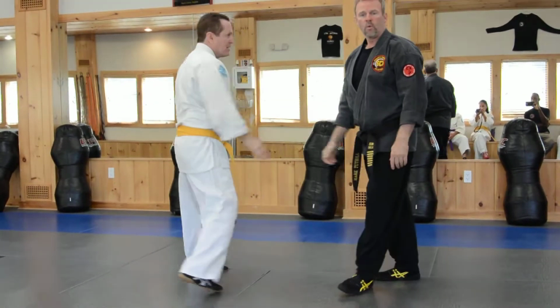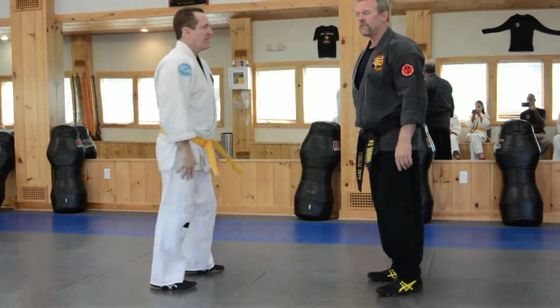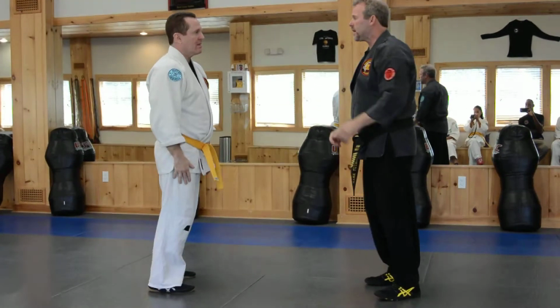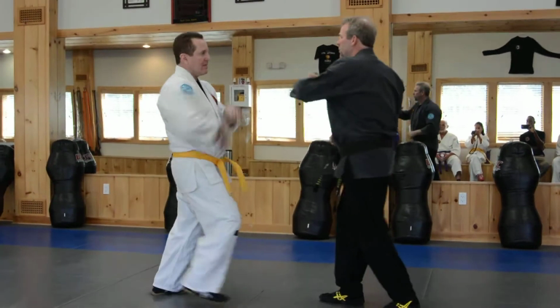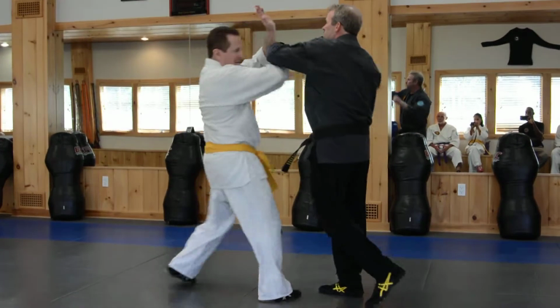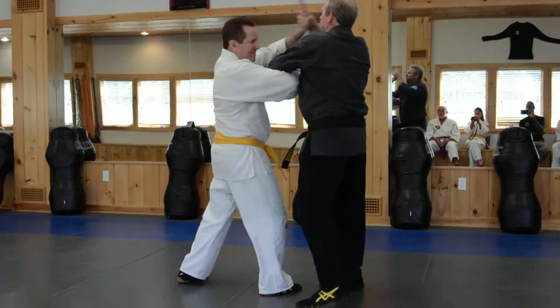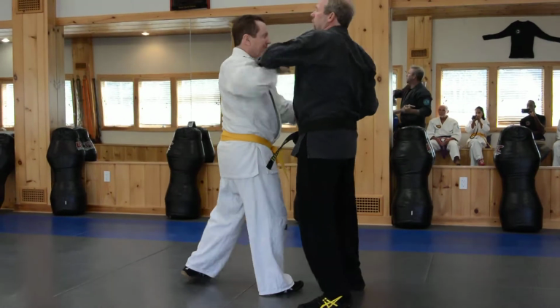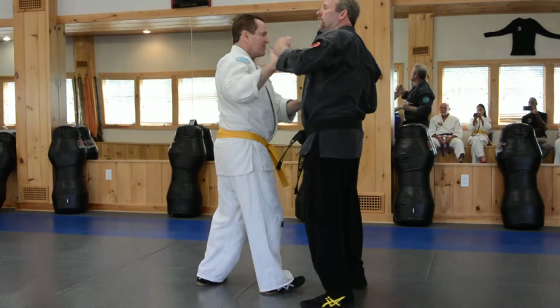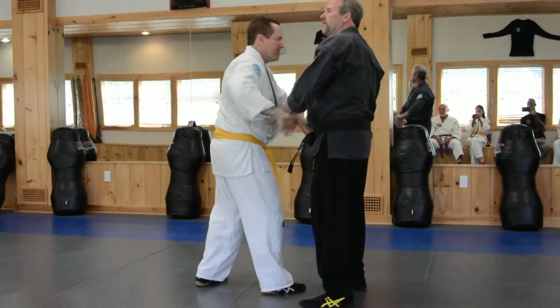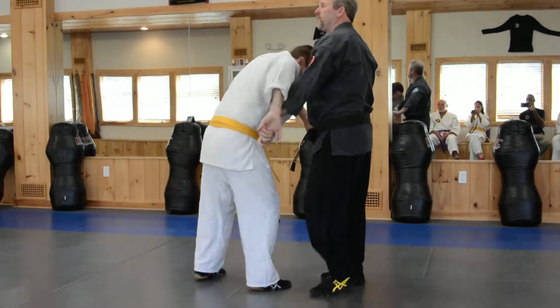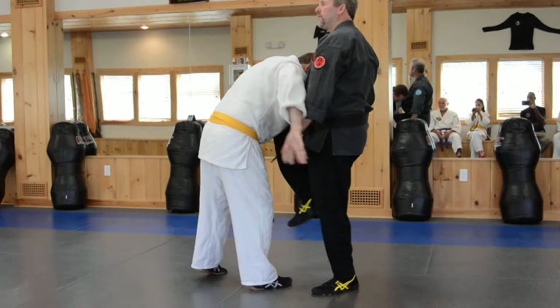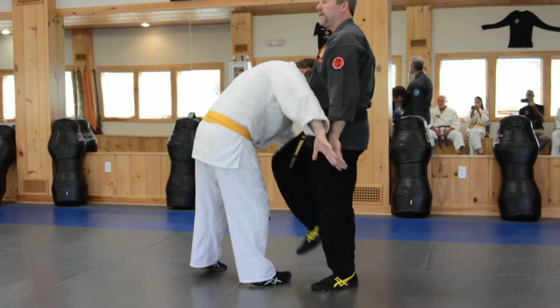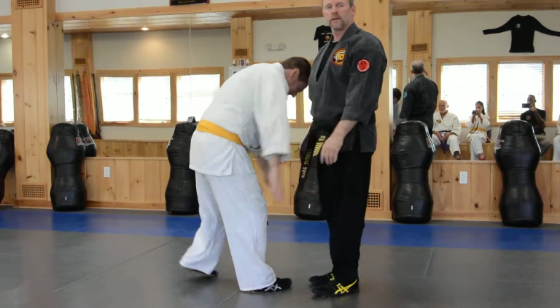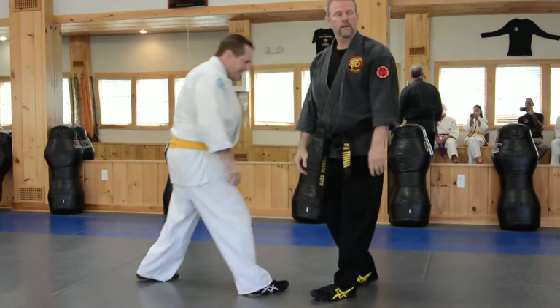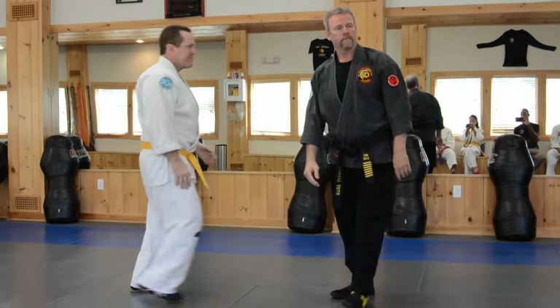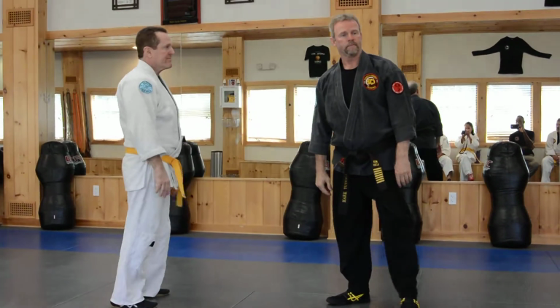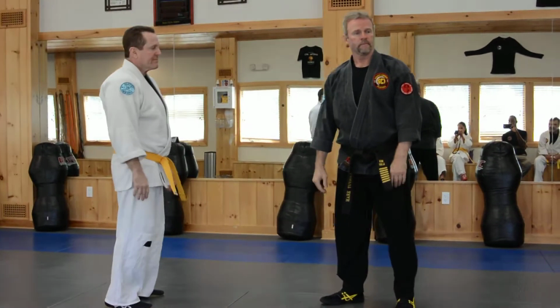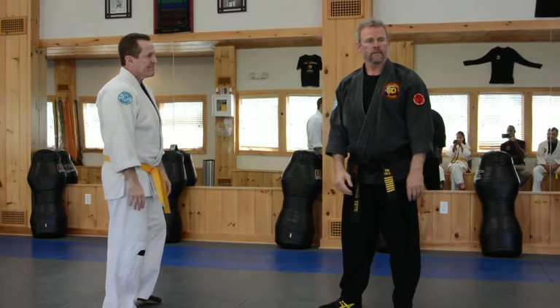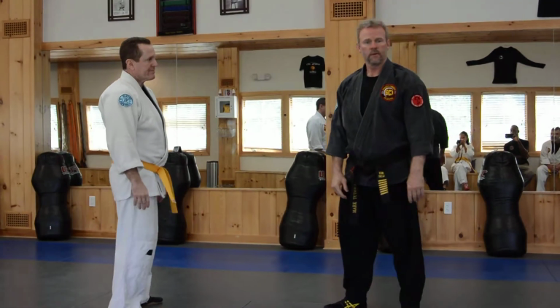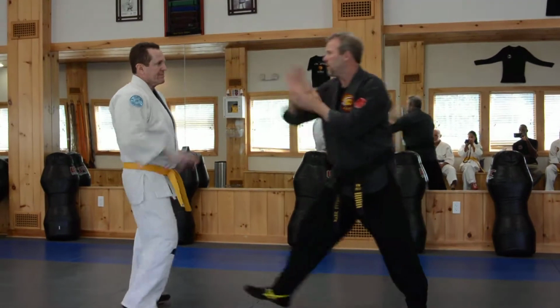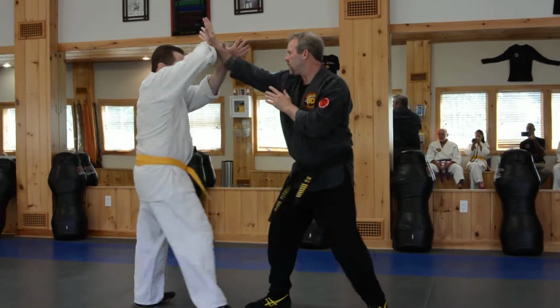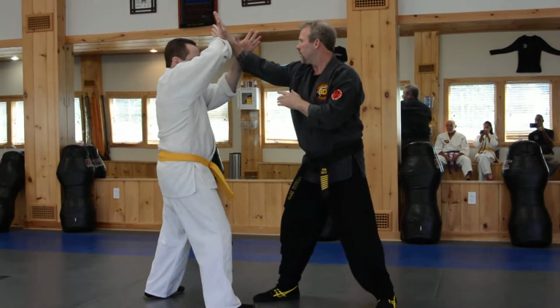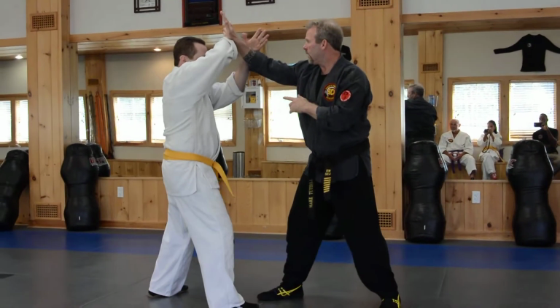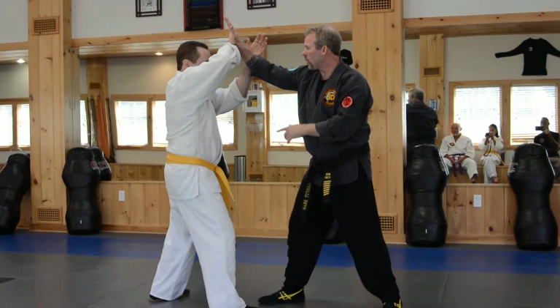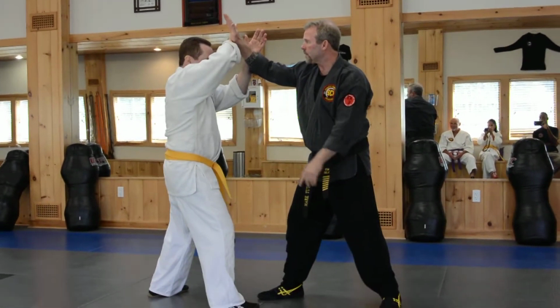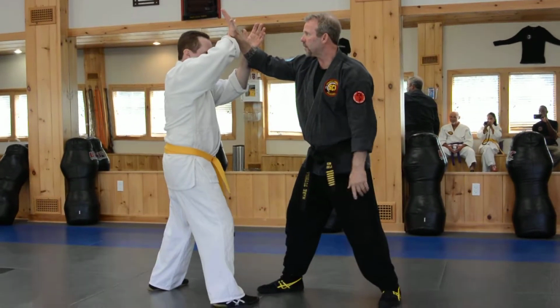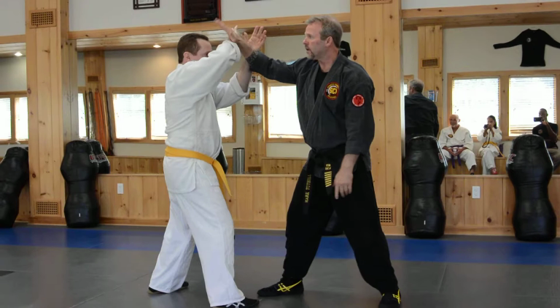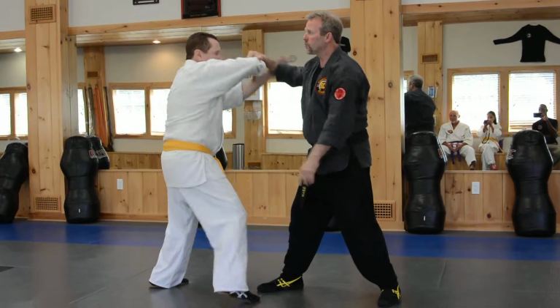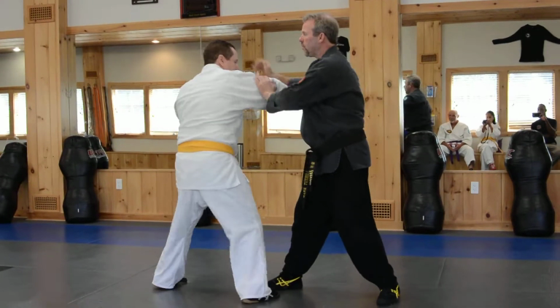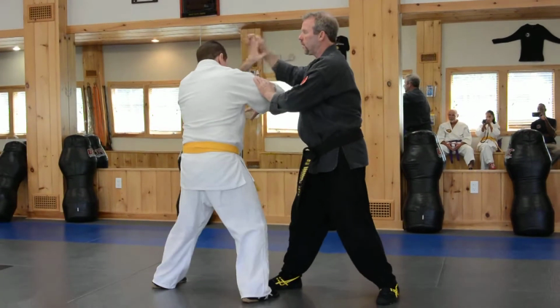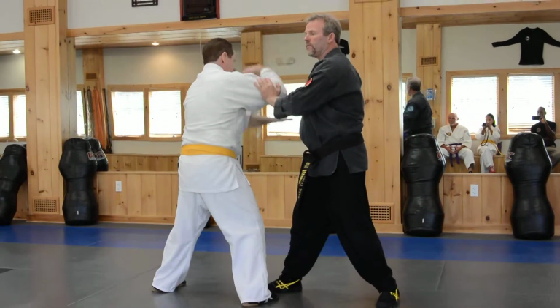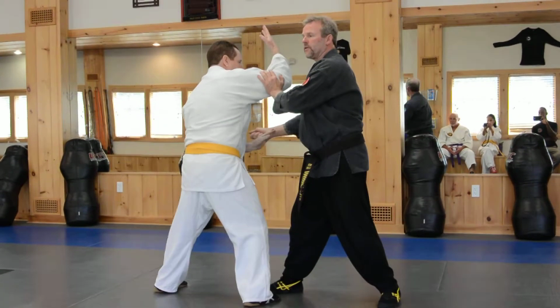Whatever it is that I'm doing — fingers, fingers, boom, knee. And that's what we're looking at. Draw, hit. Fingers.